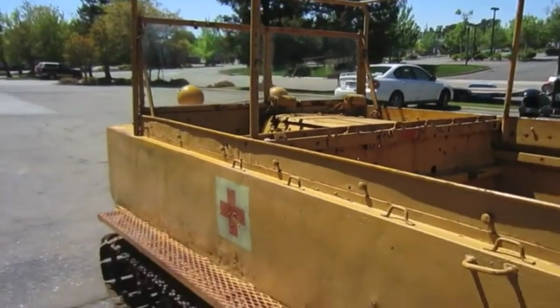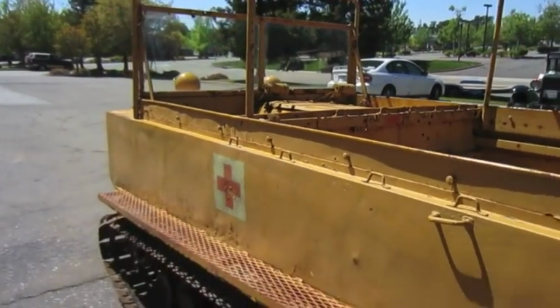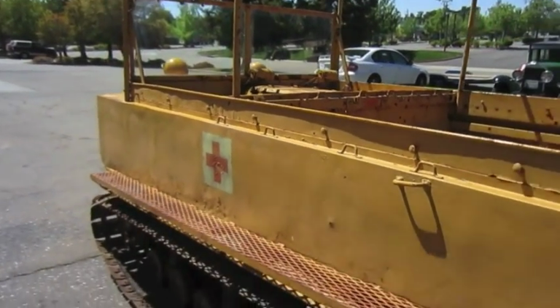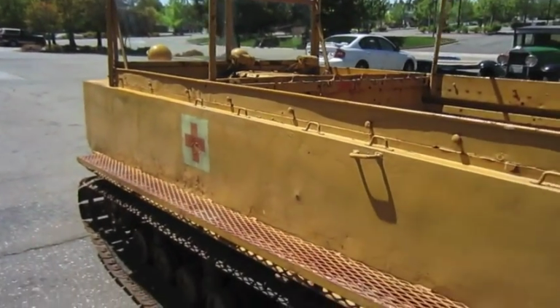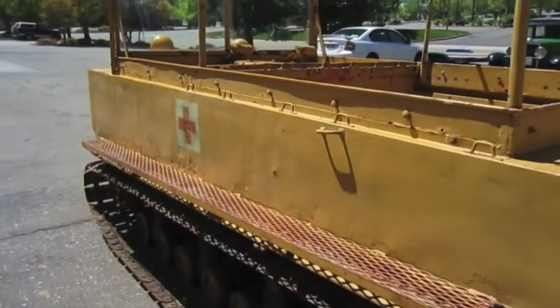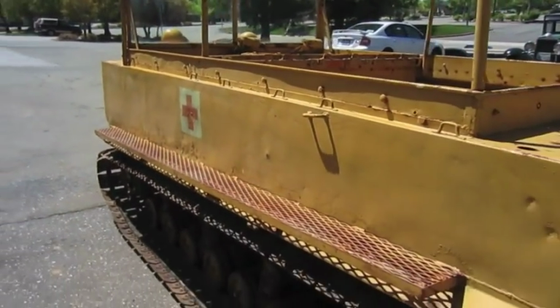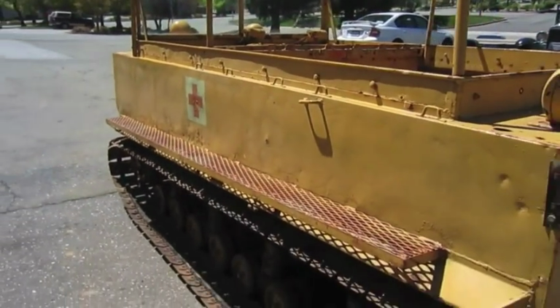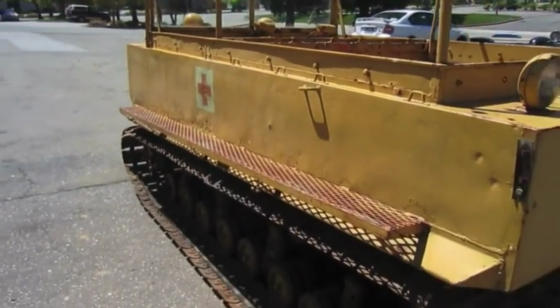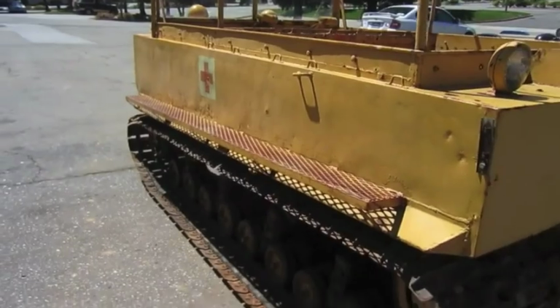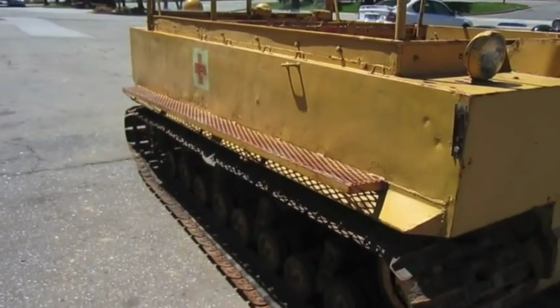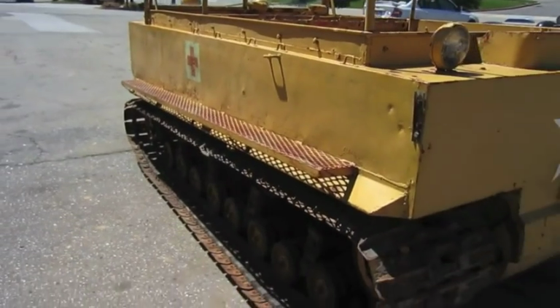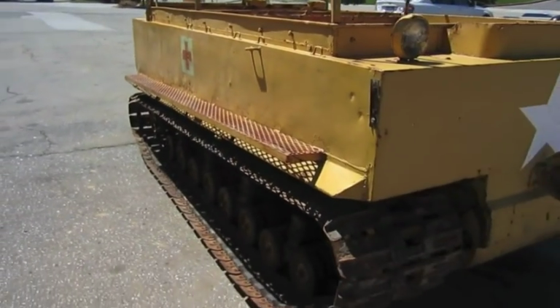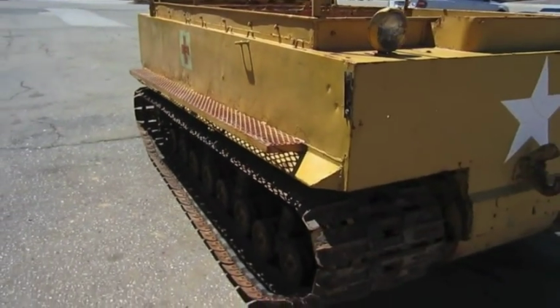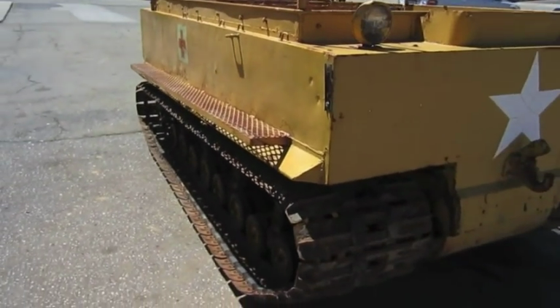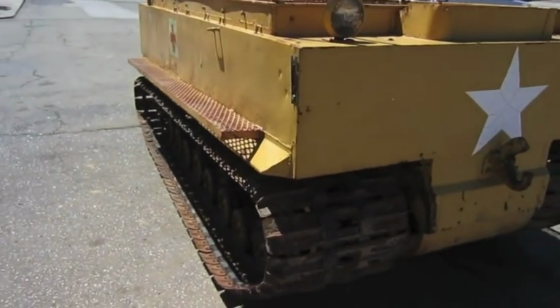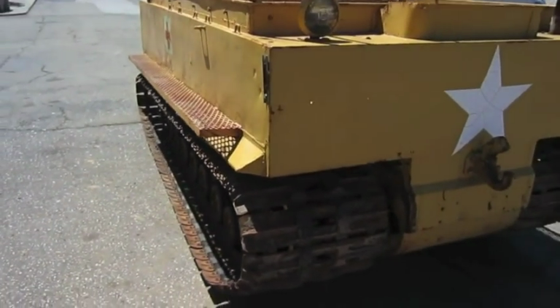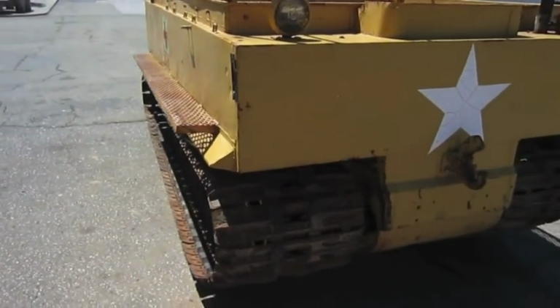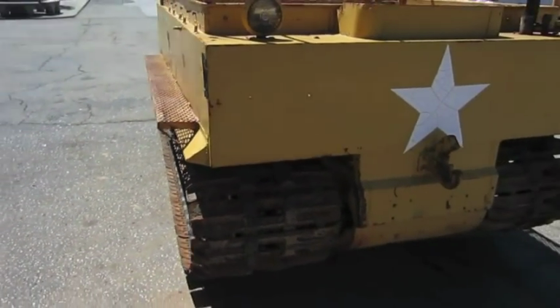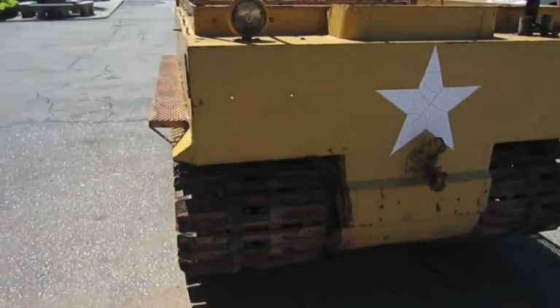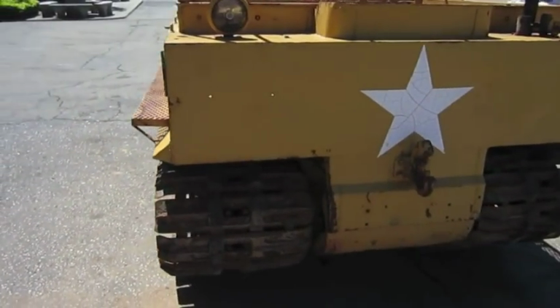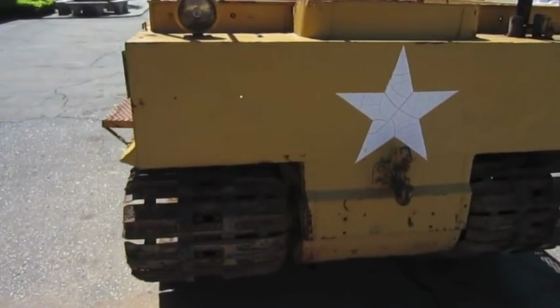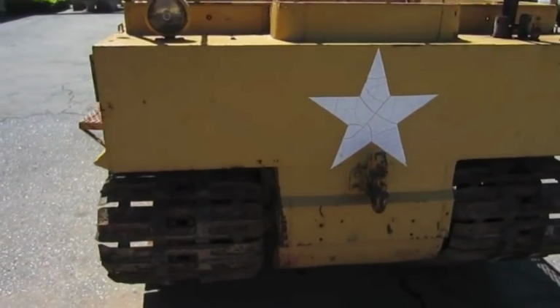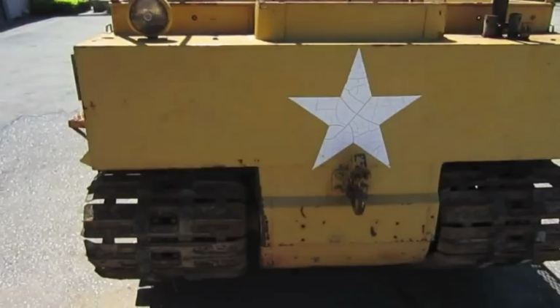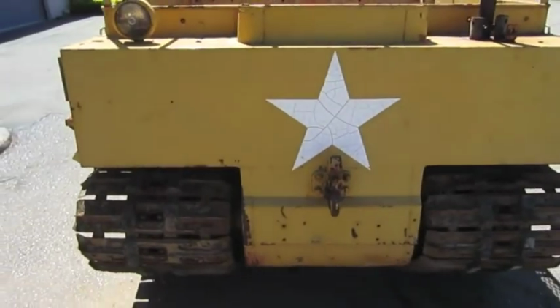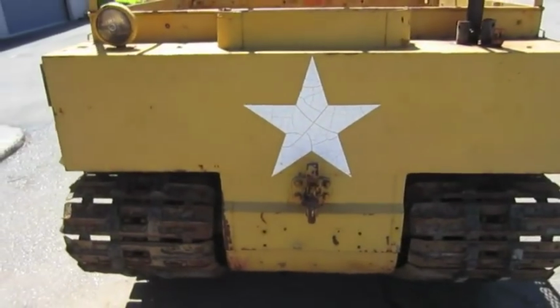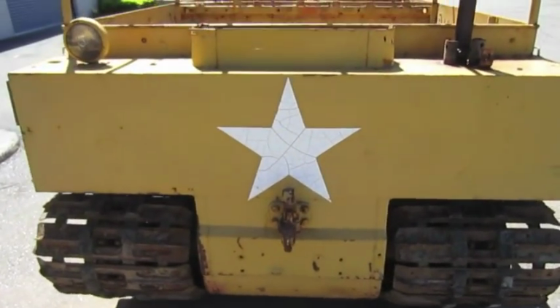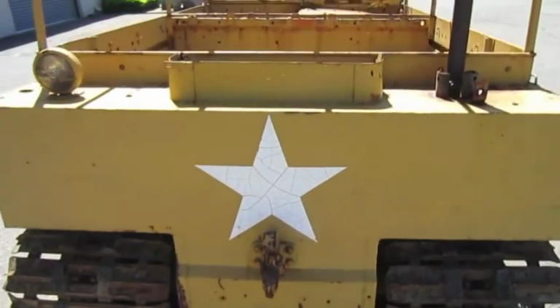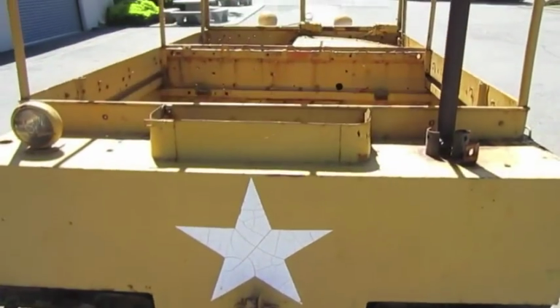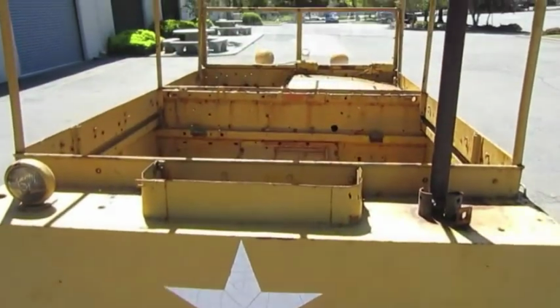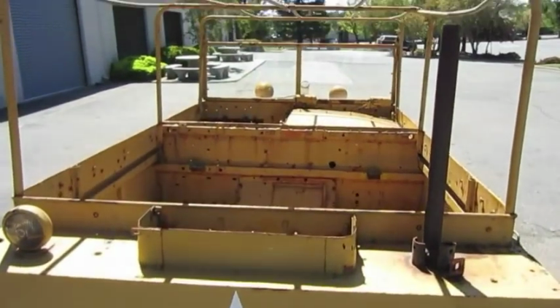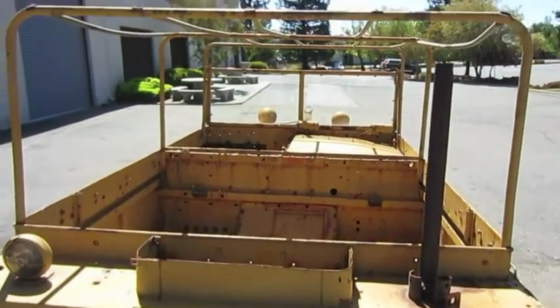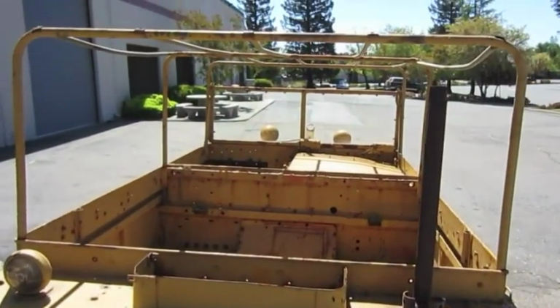The Weasel starts right up and runs, steers and stops good. The body has some rust and the right front corner is rusted through. Please see photos. Wheels, tracks and sprockets are also serviceable.